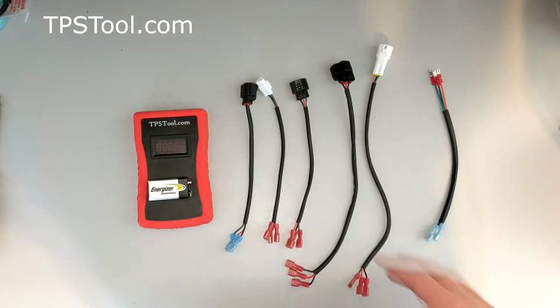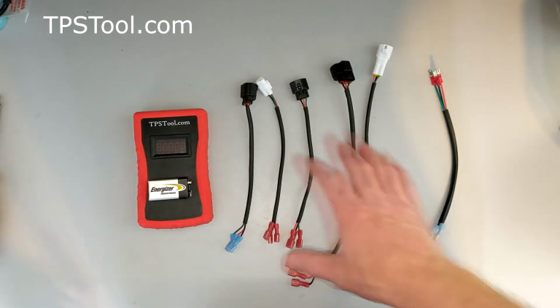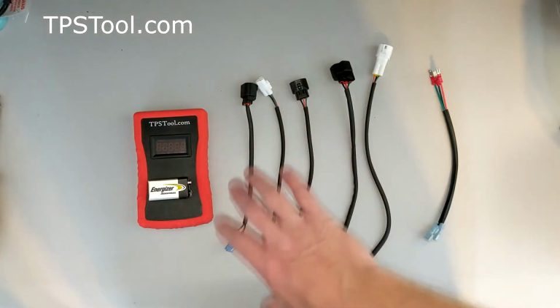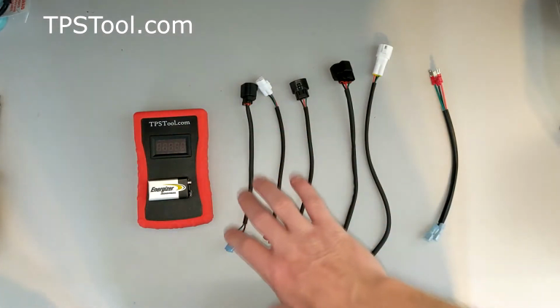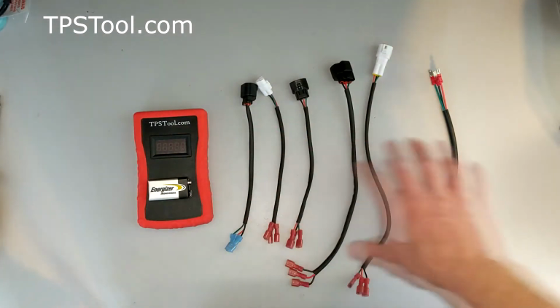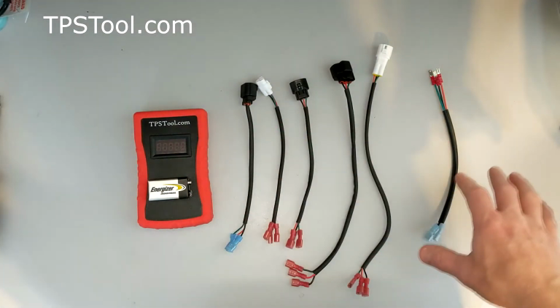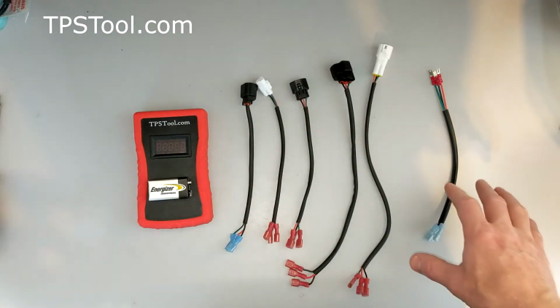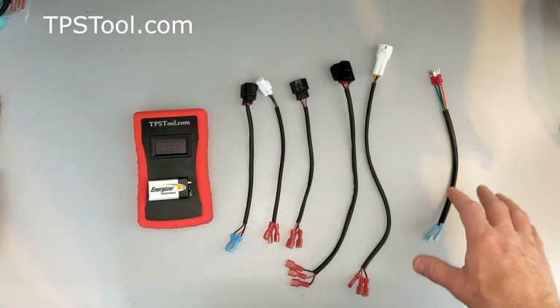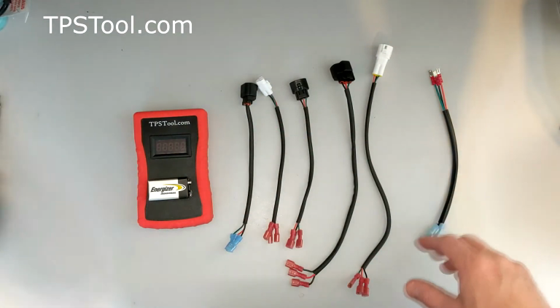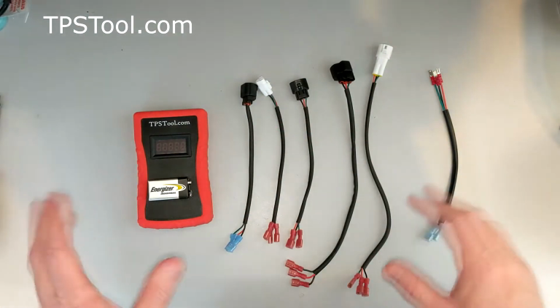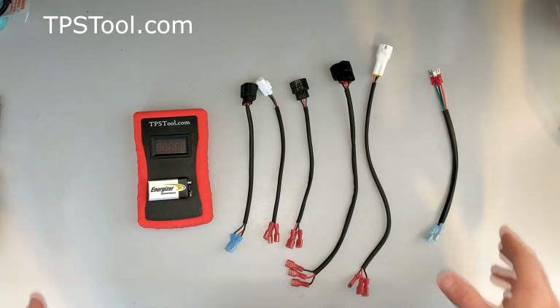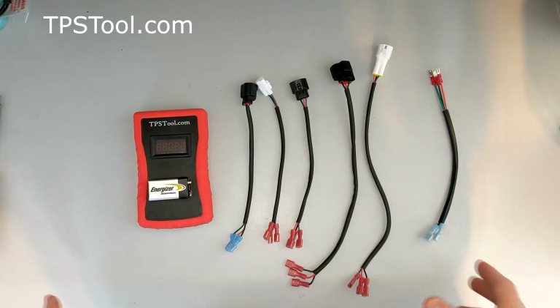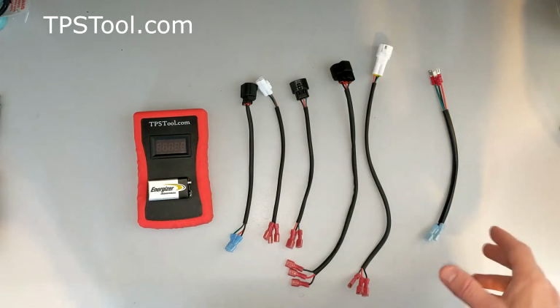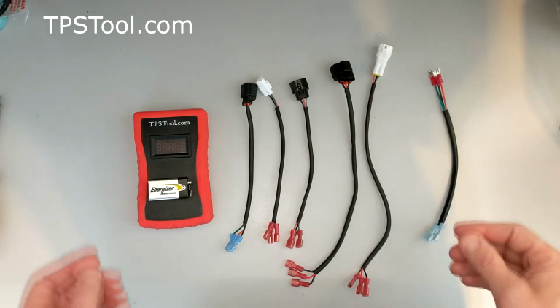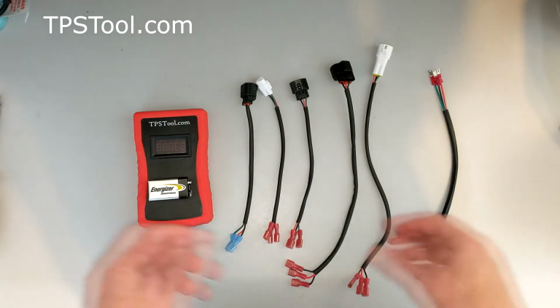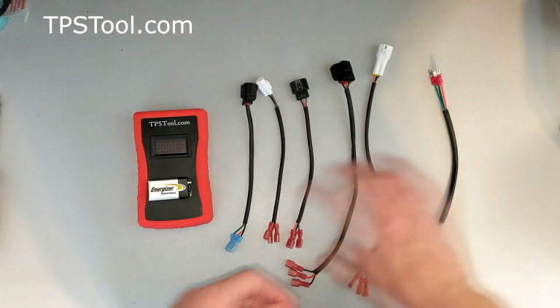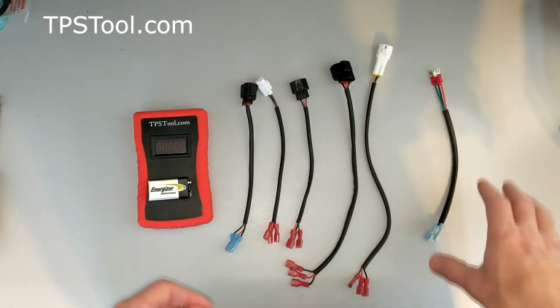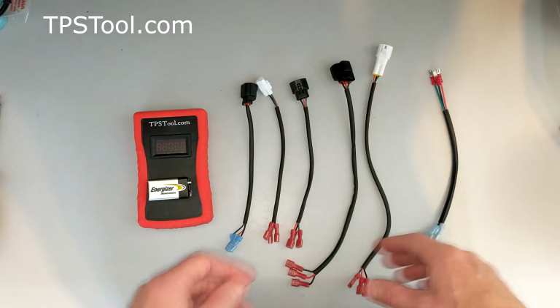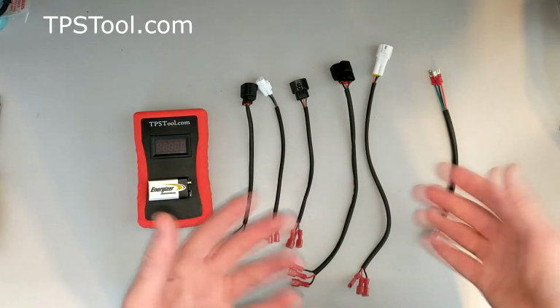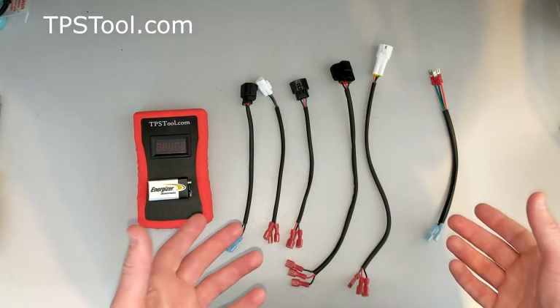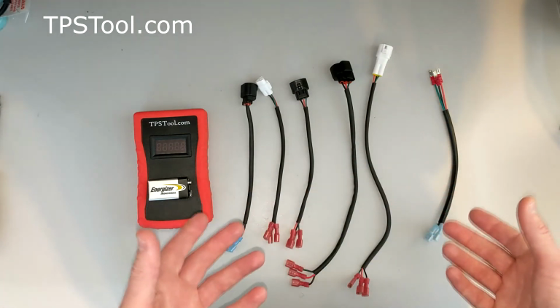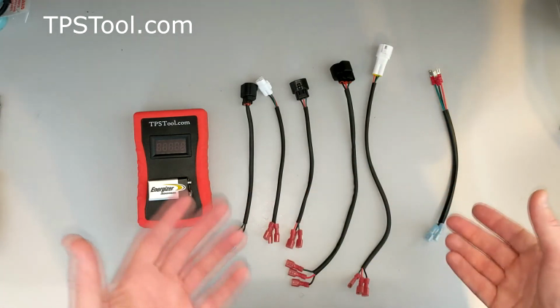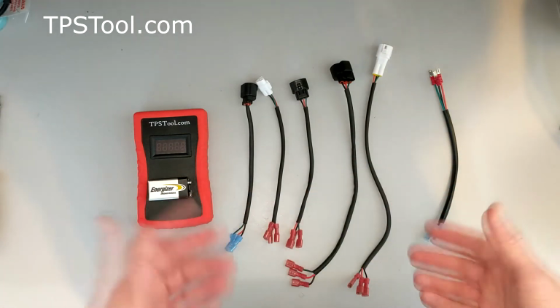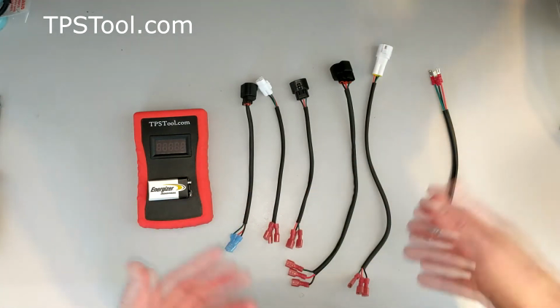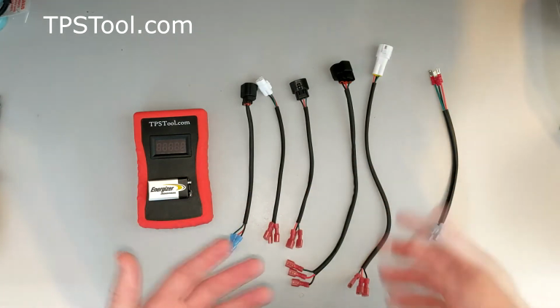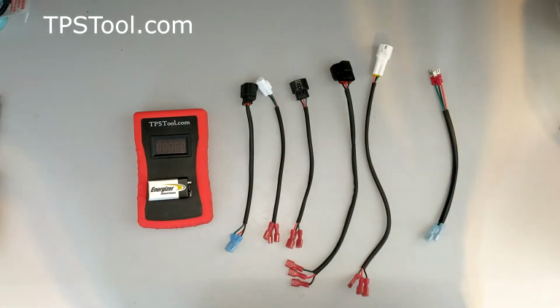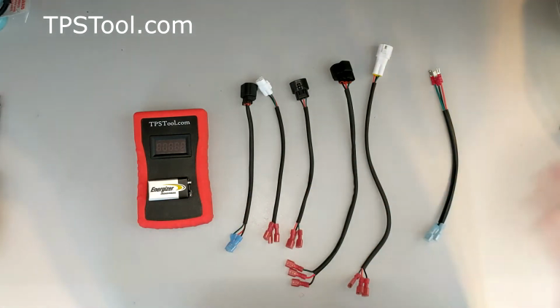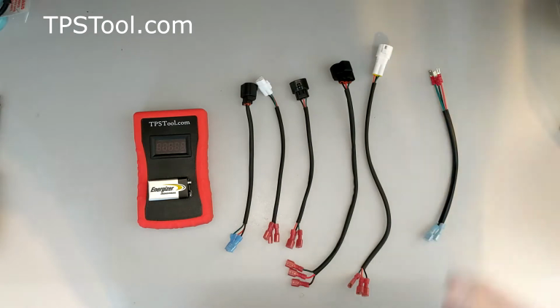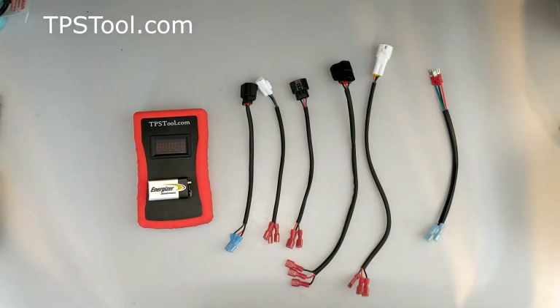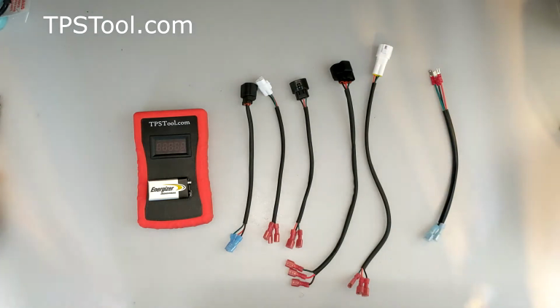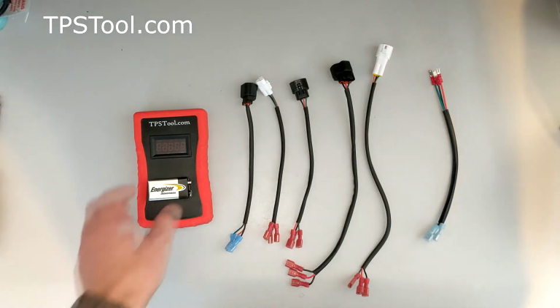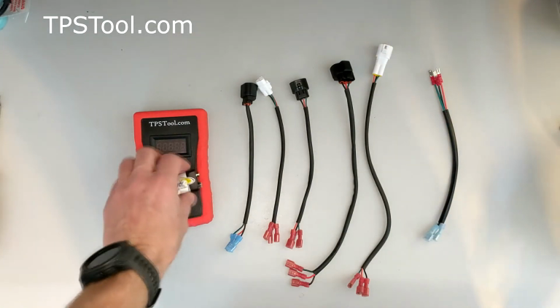You're going to get a variety of adapters, and depending on which kit you buy, some kits include all the adapters, some have only a few. If you have questions about which adapters you need, send me an email and I'll help you out.